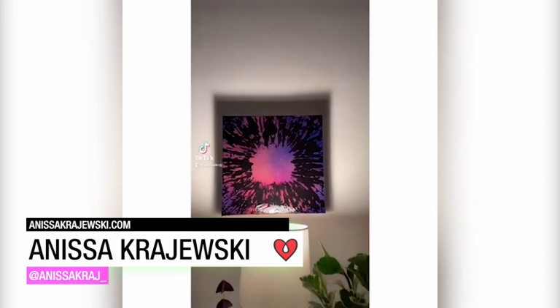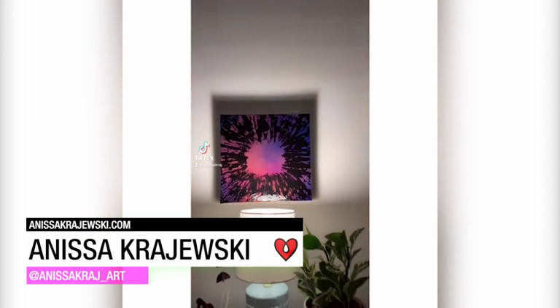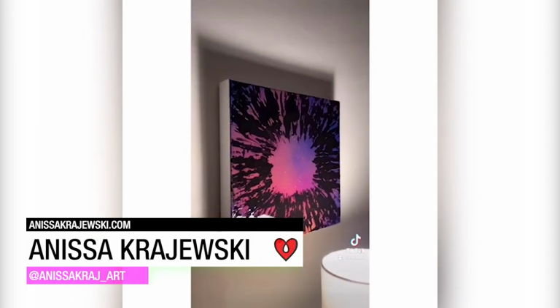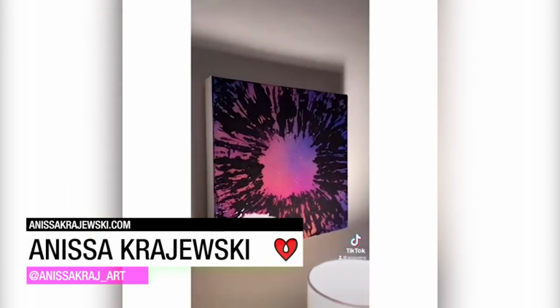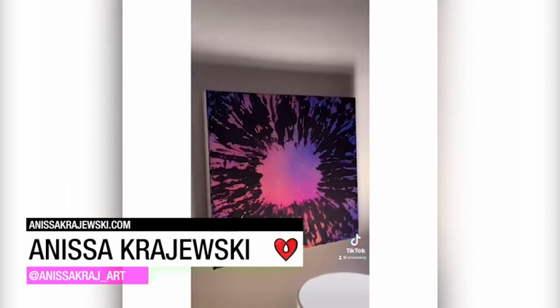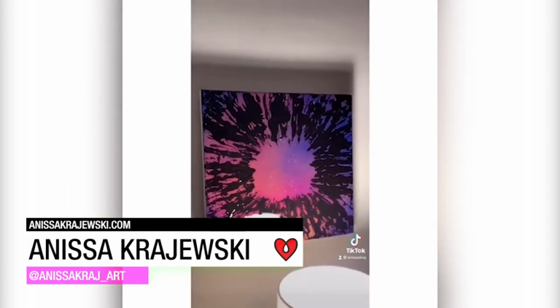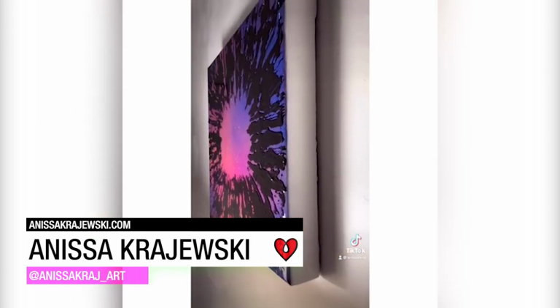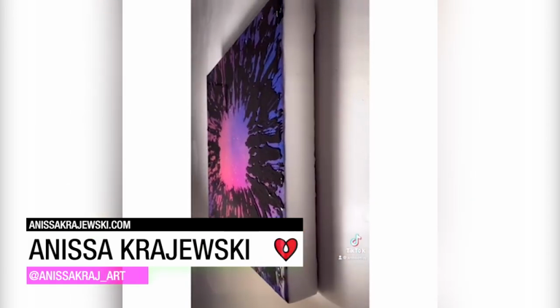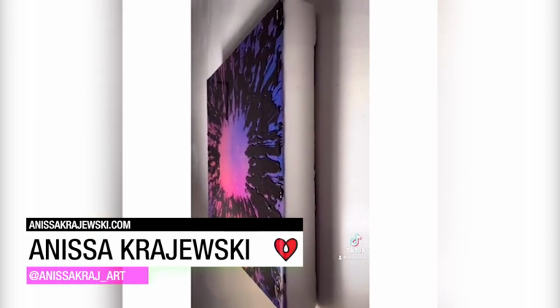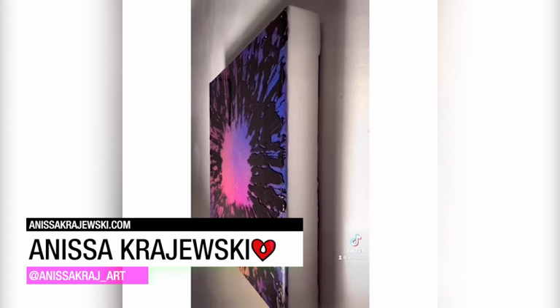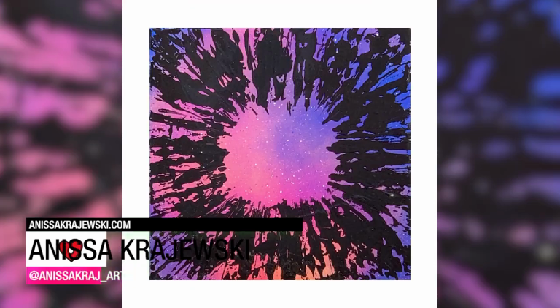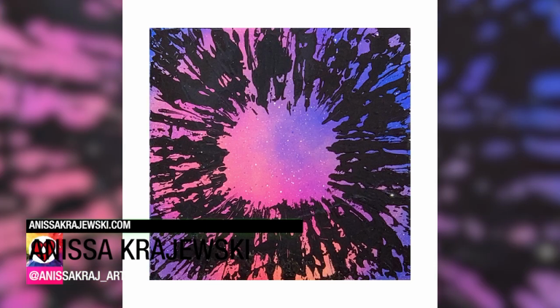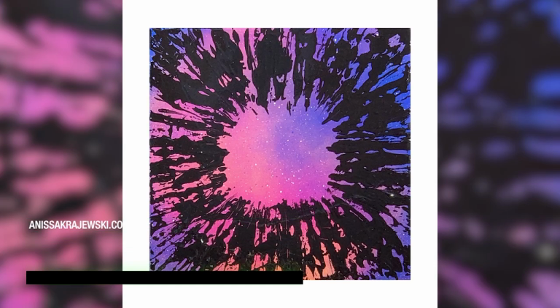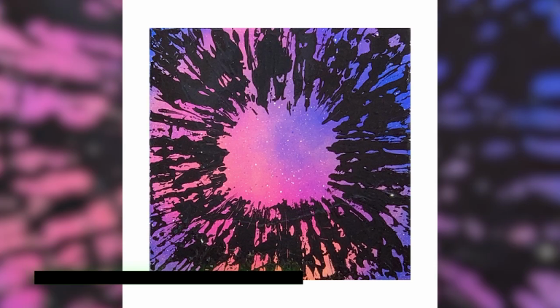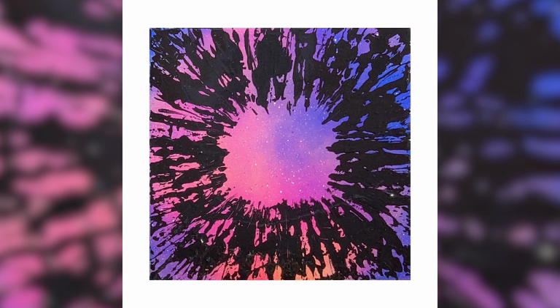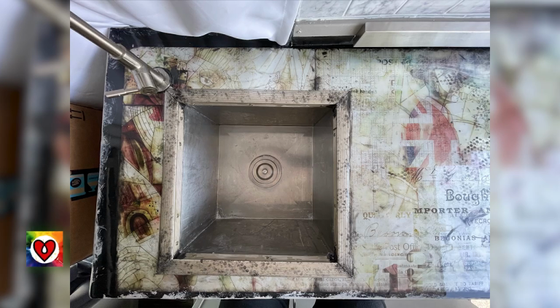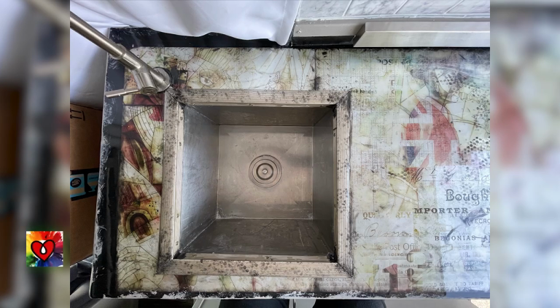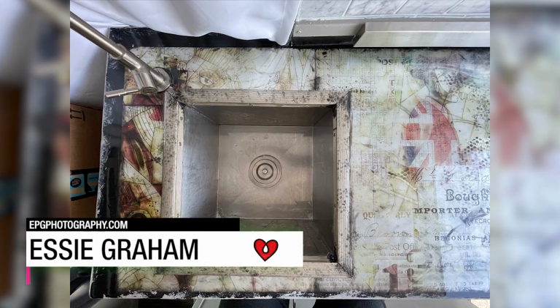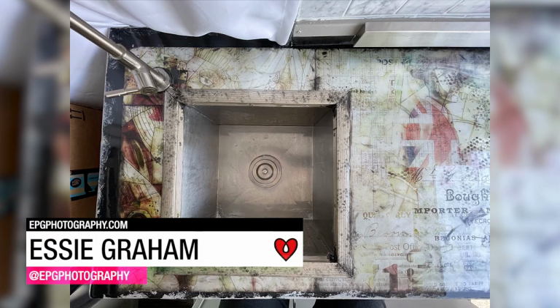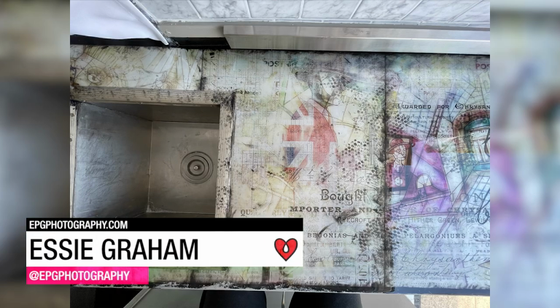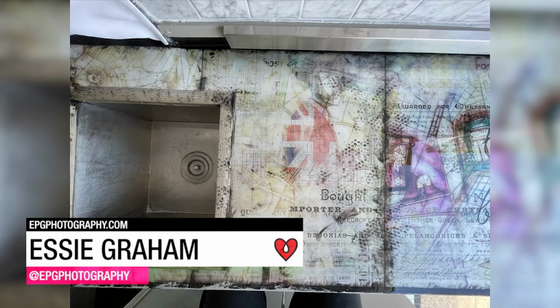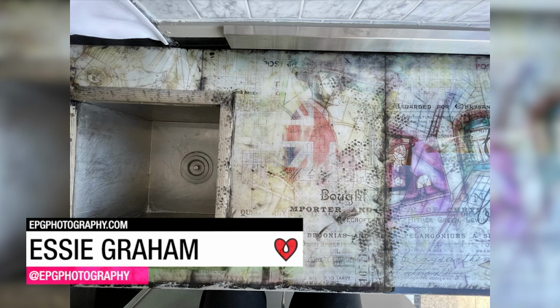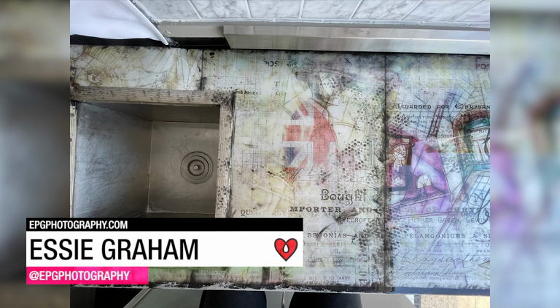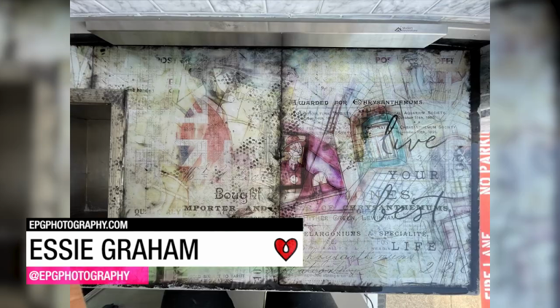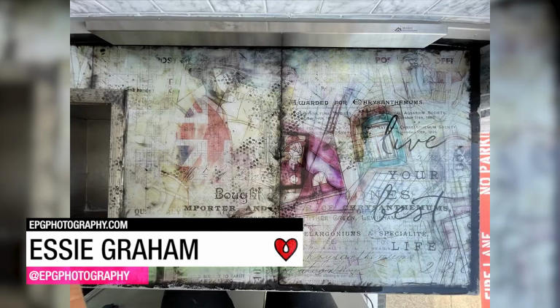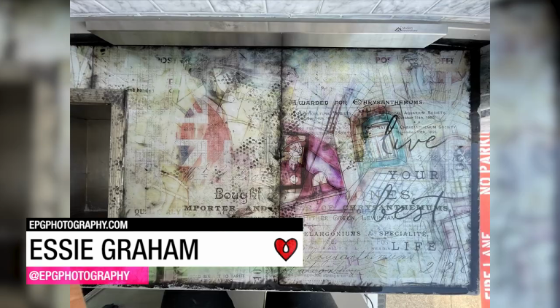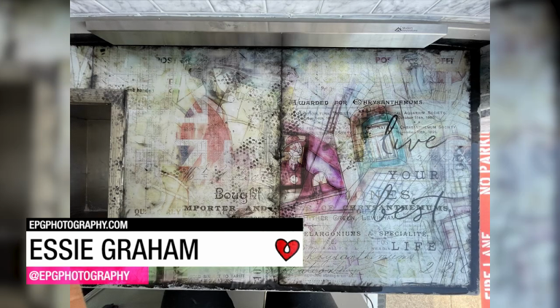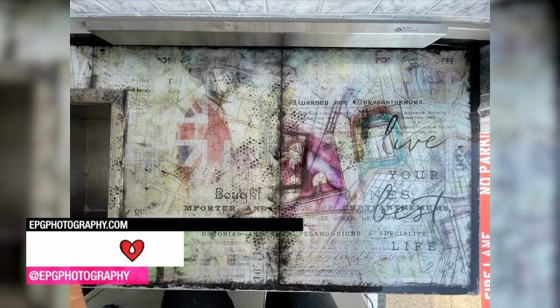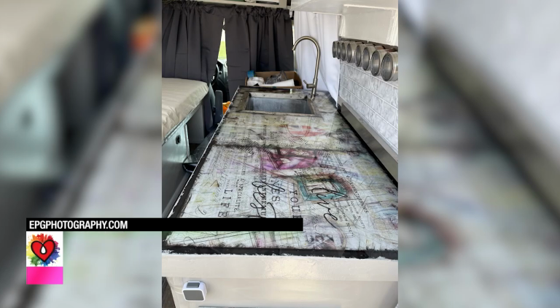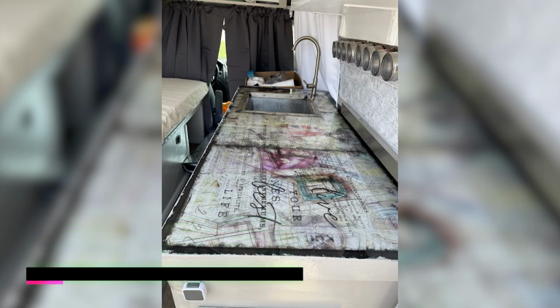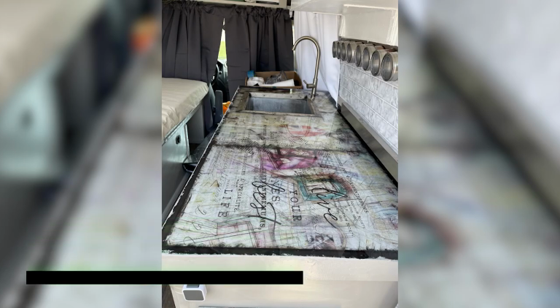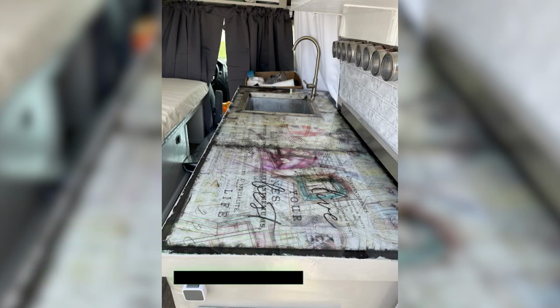Anissa Kaczewski layers various materials, including acrylic, spray paint, and Art Resin to create her colorful abstracts. Essie Graham mounted original collage work onto the counter and cabinet area of her tiny home, using a coat of Art Resin to seal and protect it.